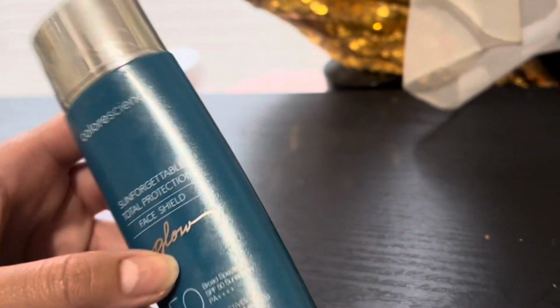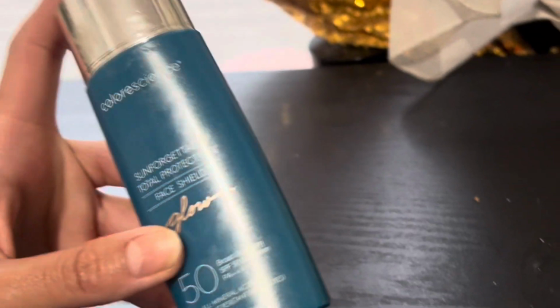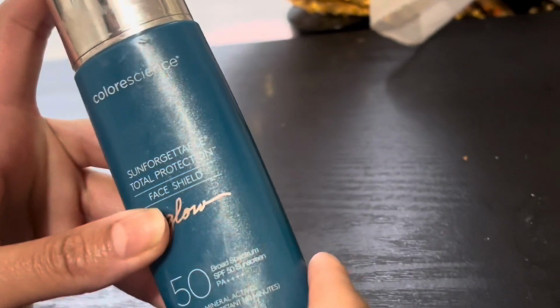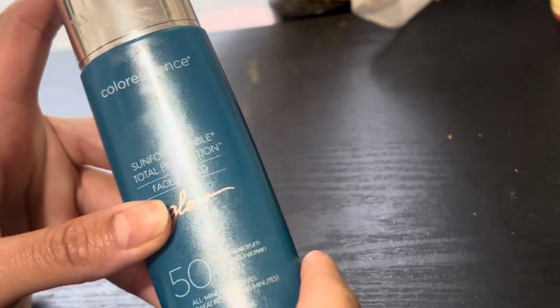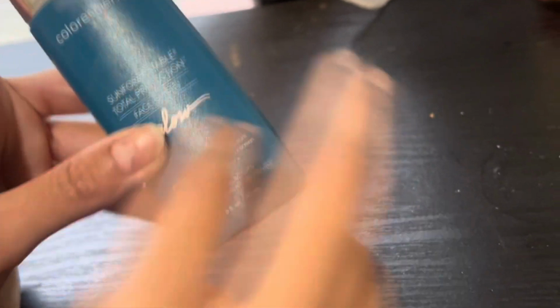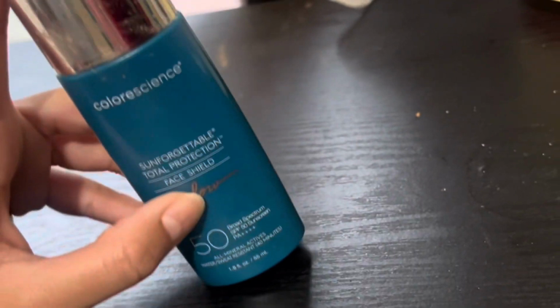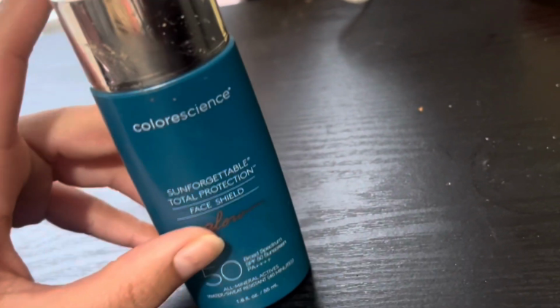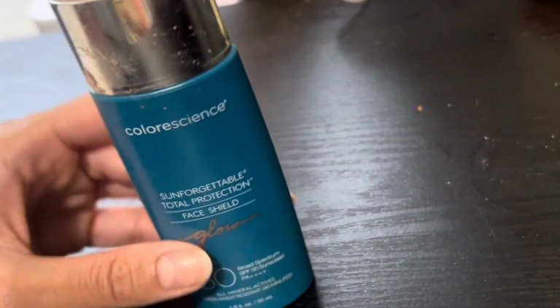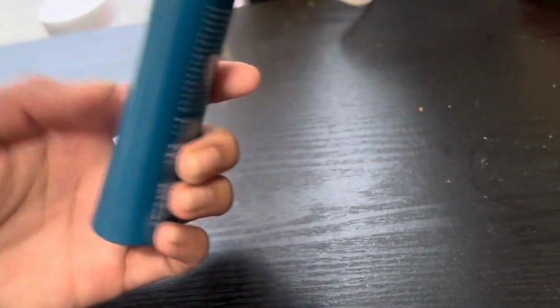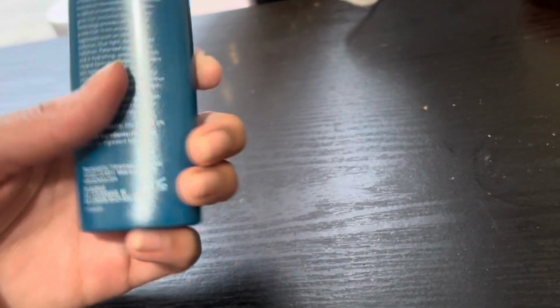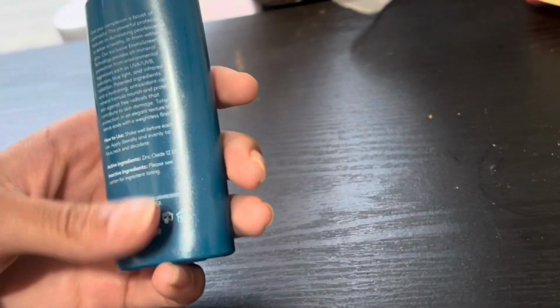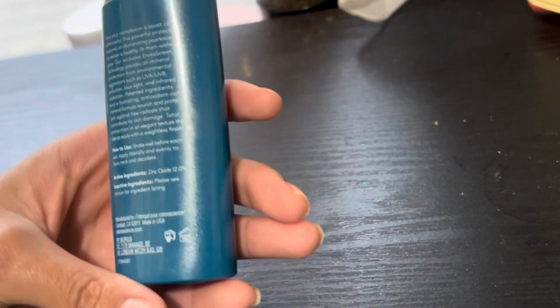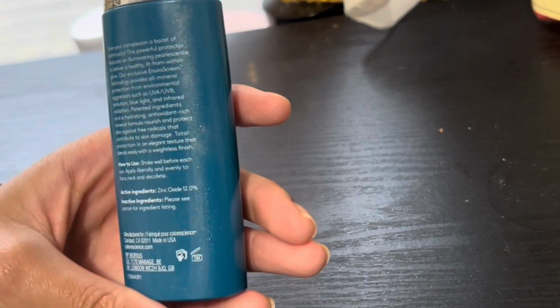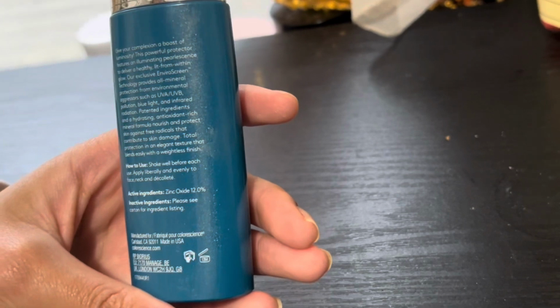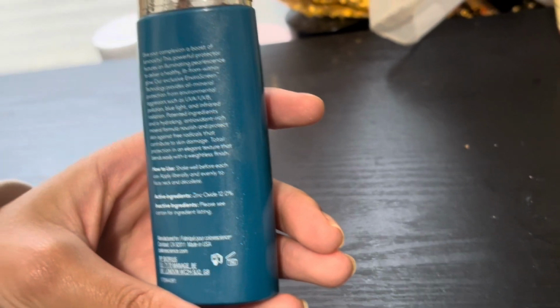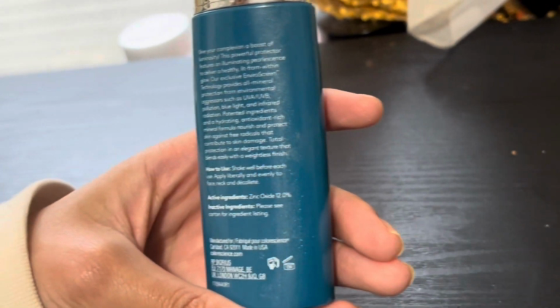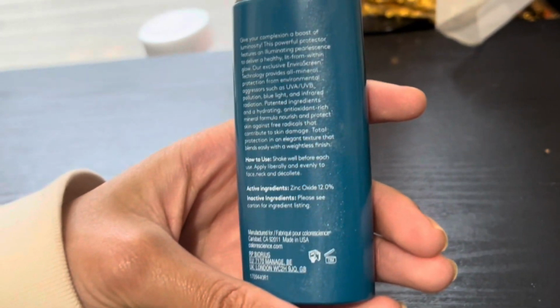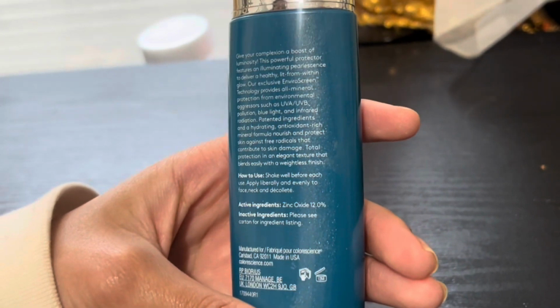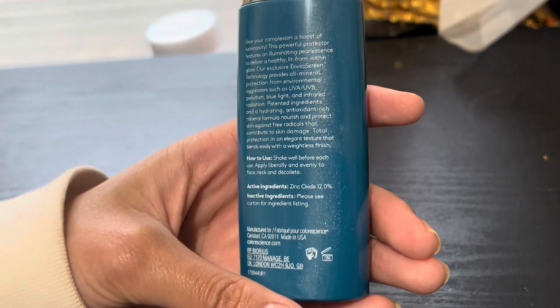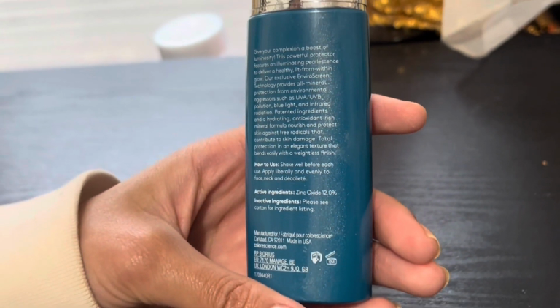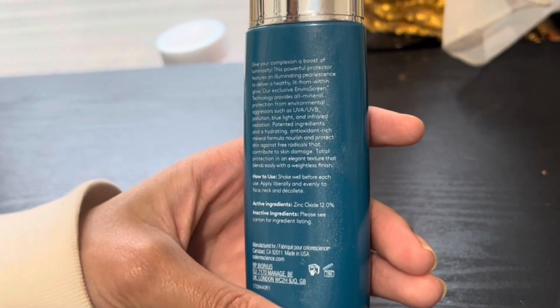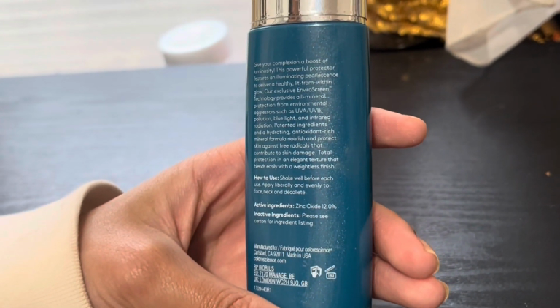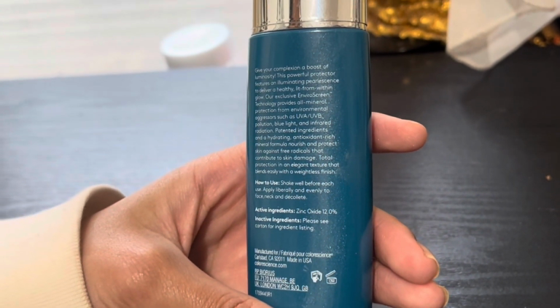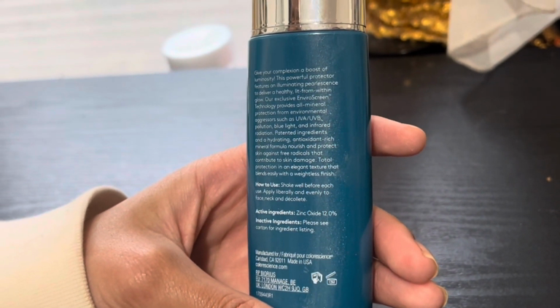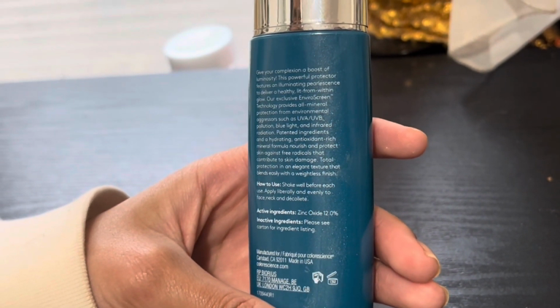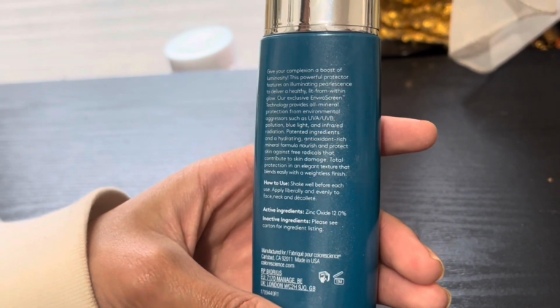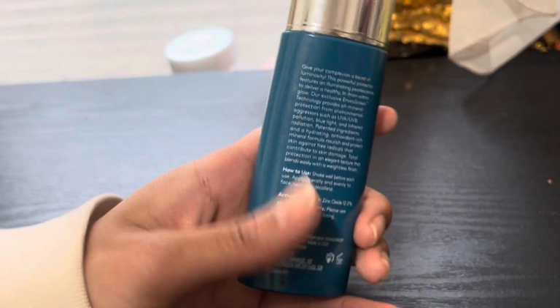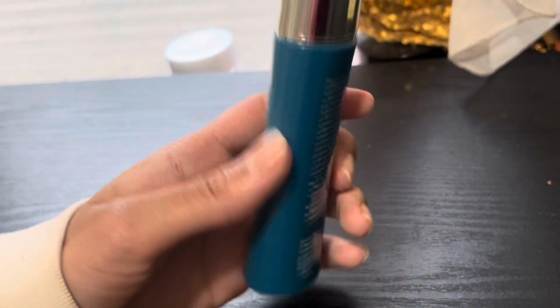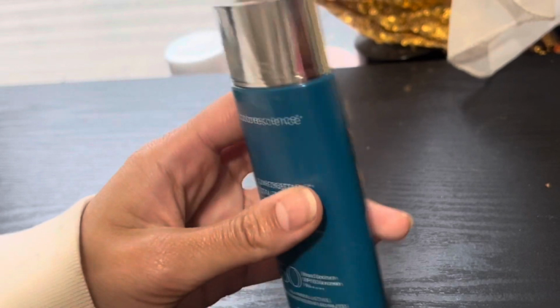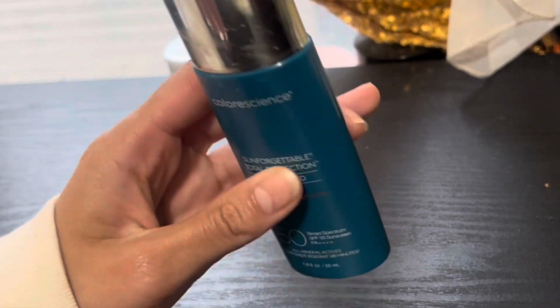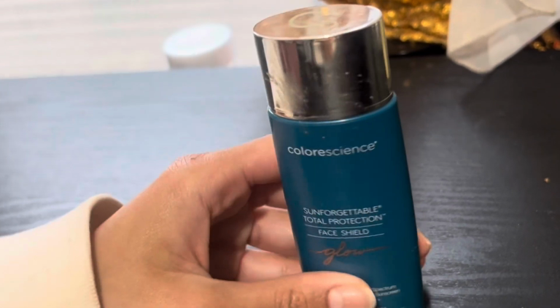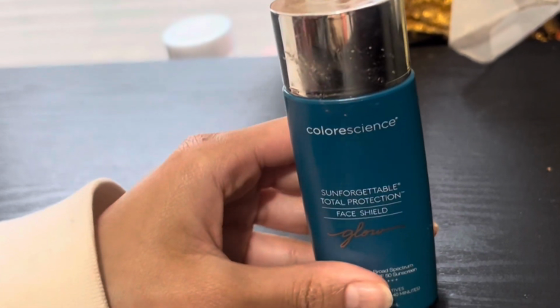It comes with 1.8 fluid ounces. It is a little bit expensive — I remember it being about $50 to $60 — but I do believe it's a really great product.